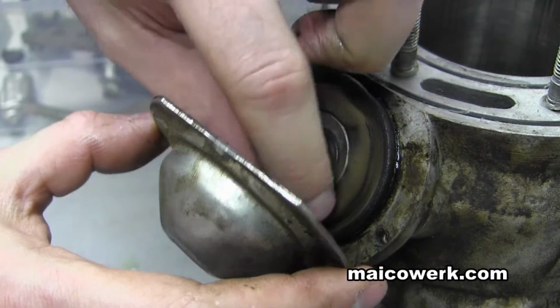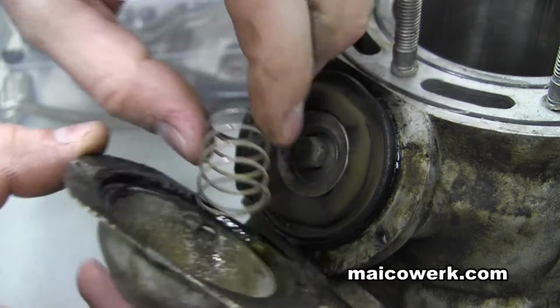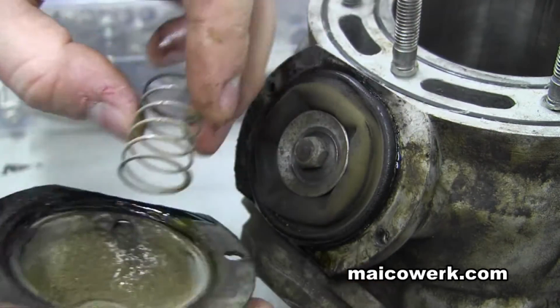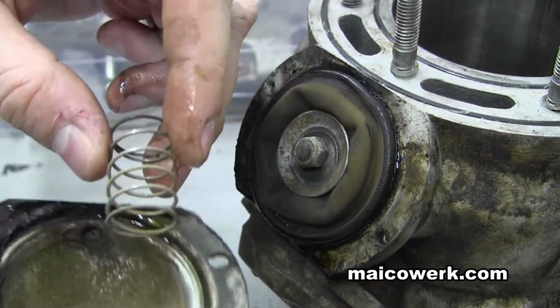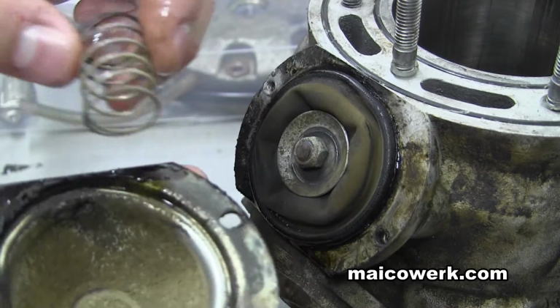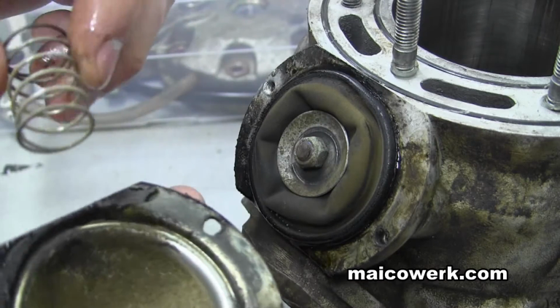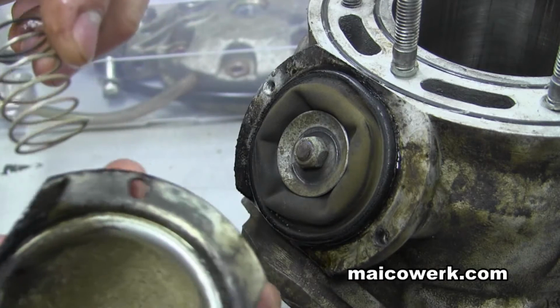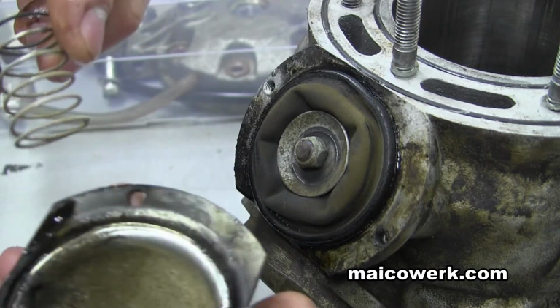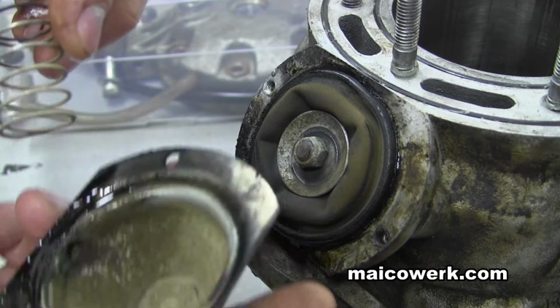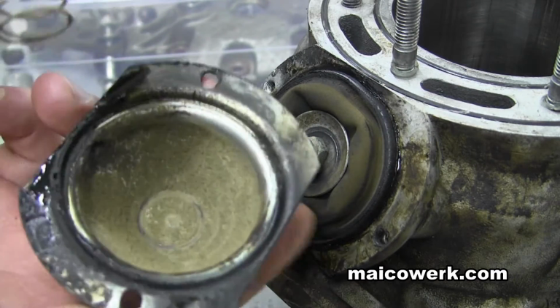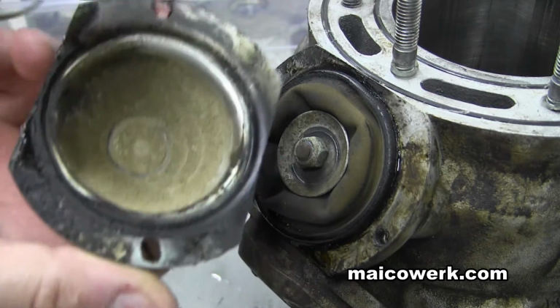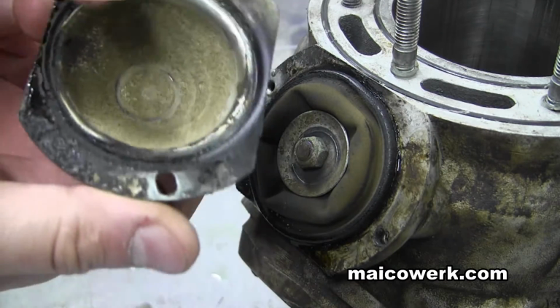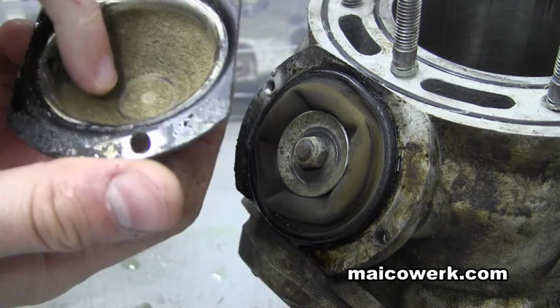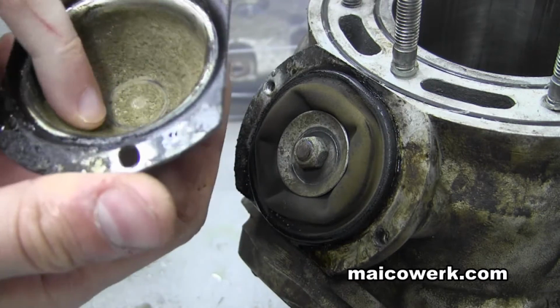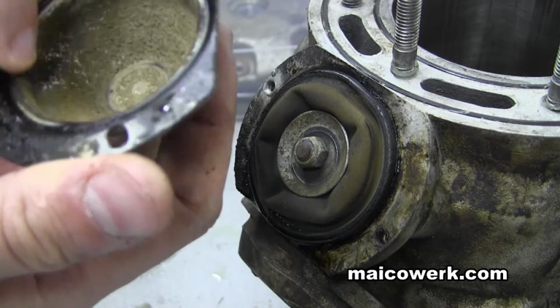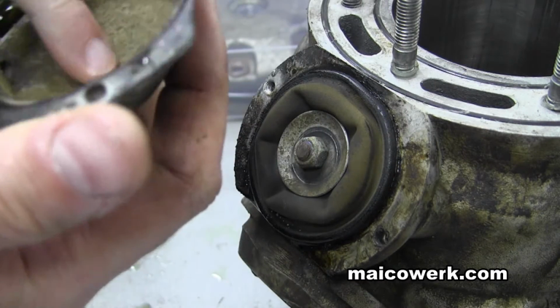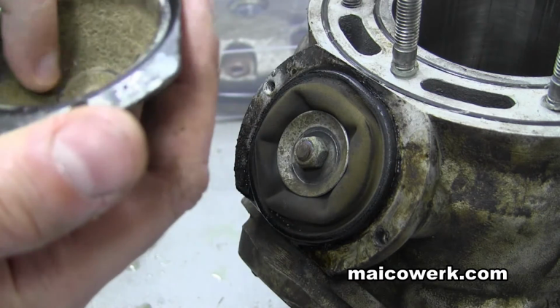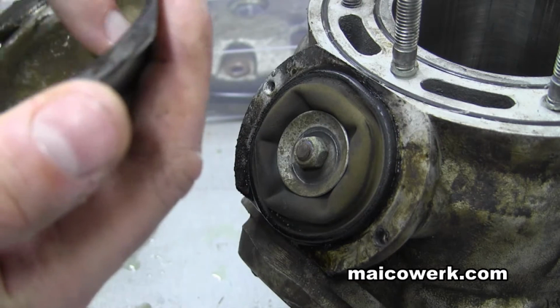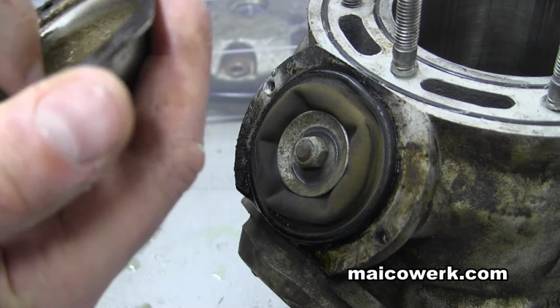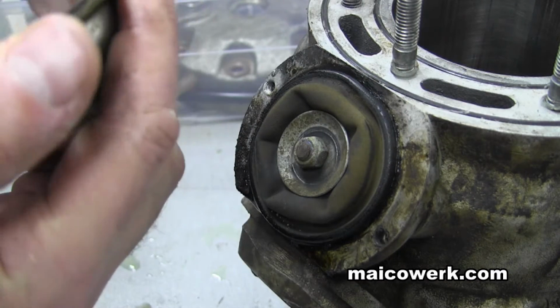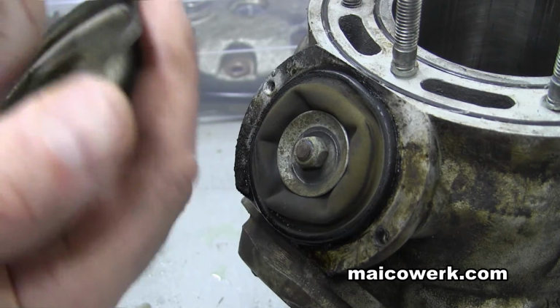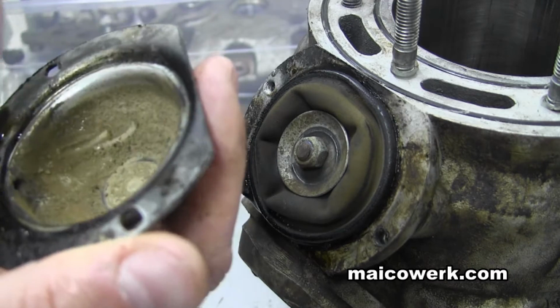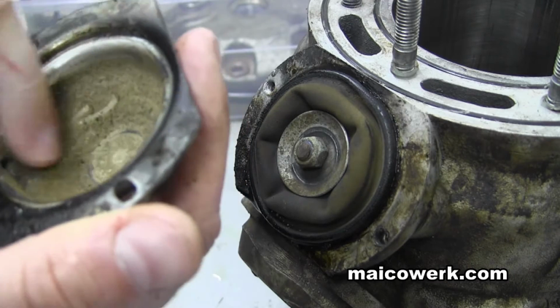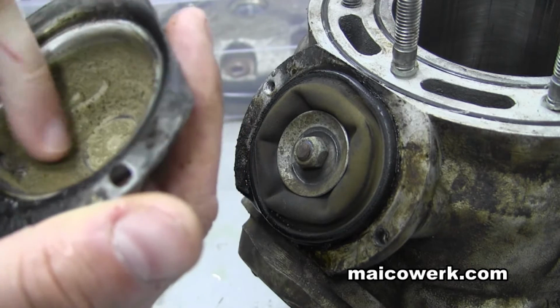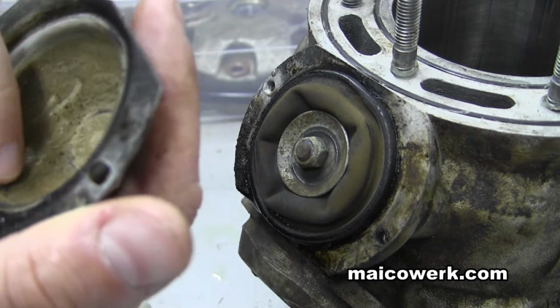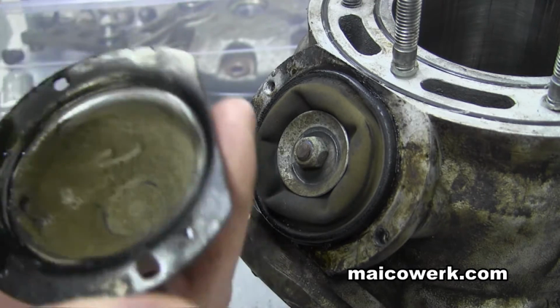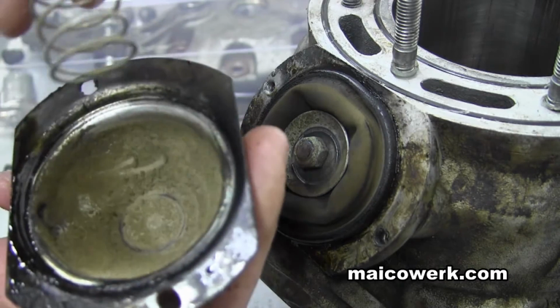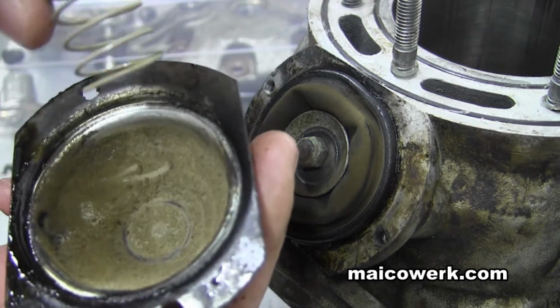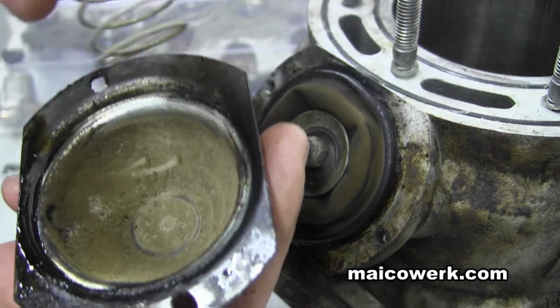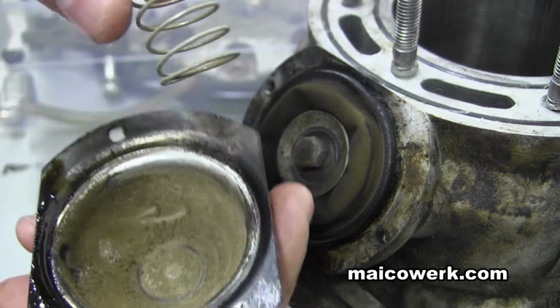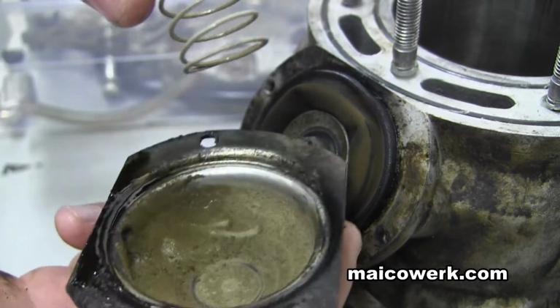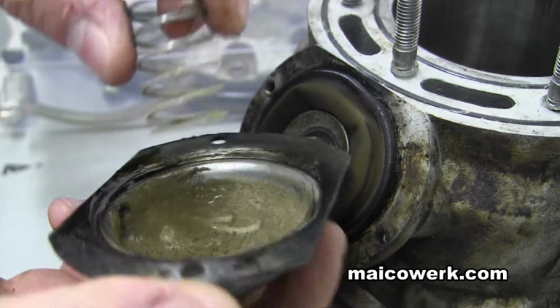As you can see, there's a spring here. There's some dirt in there. There's a spring — two springs.